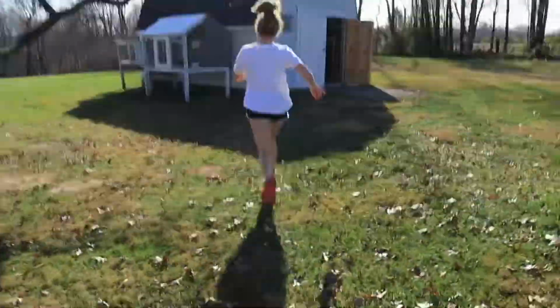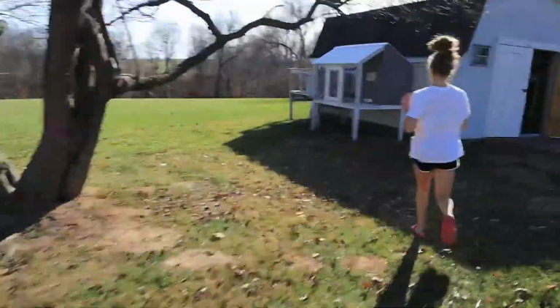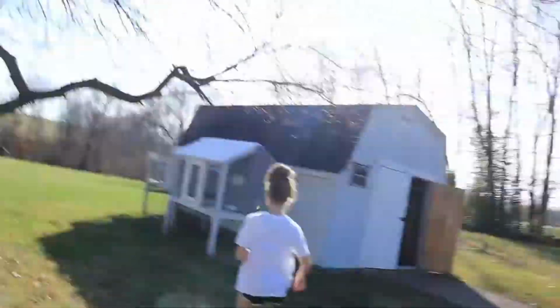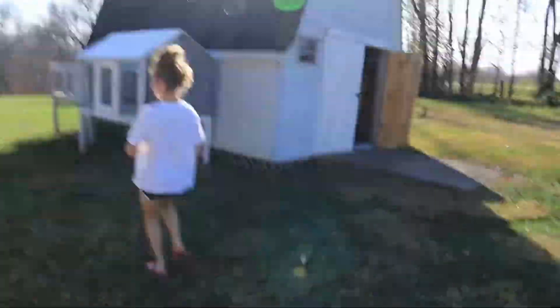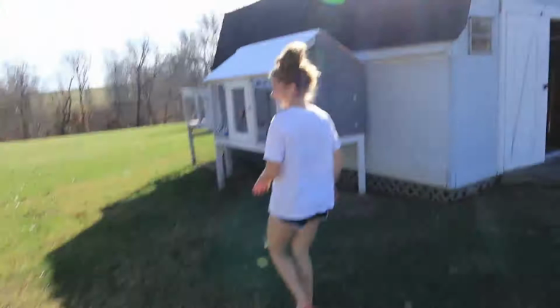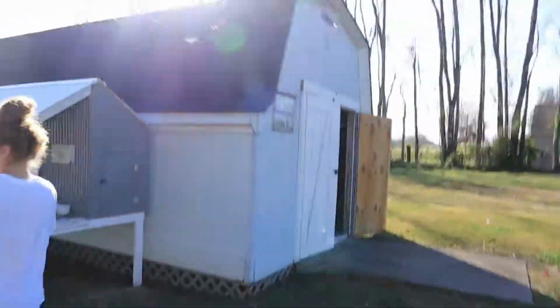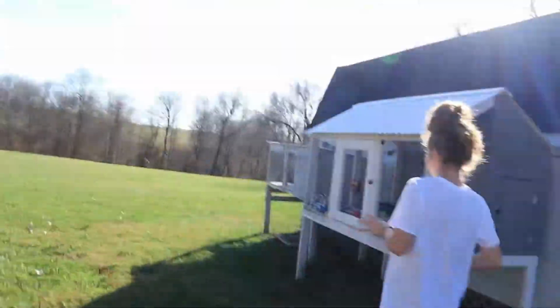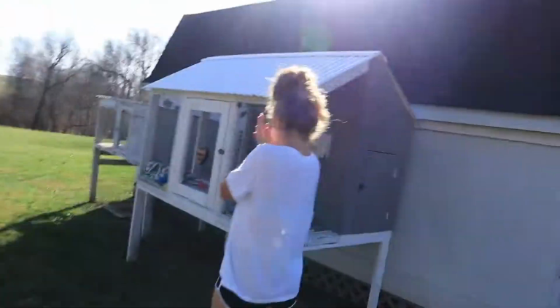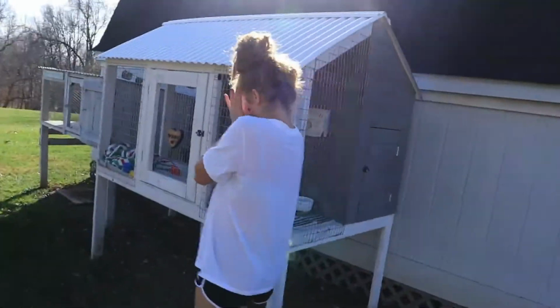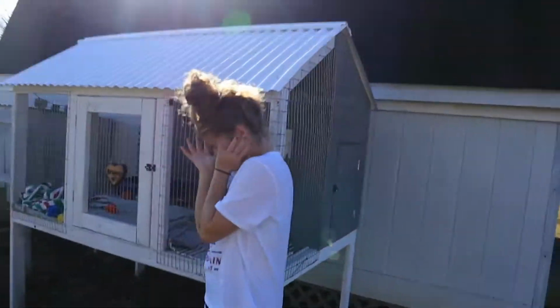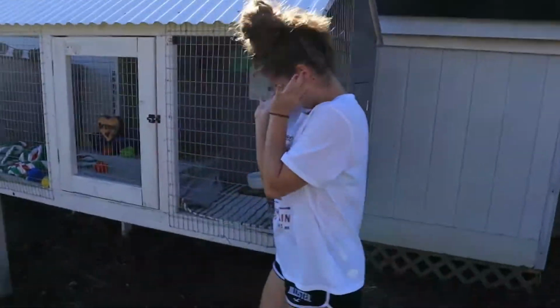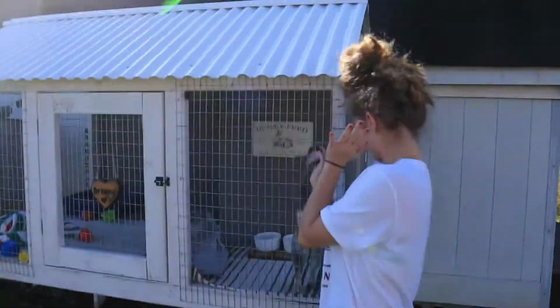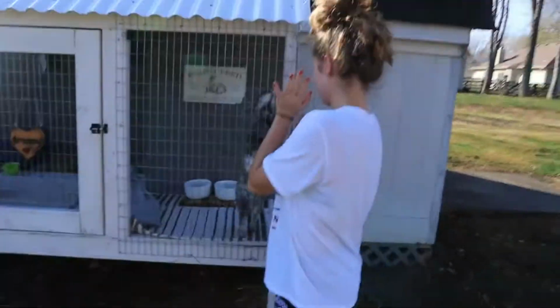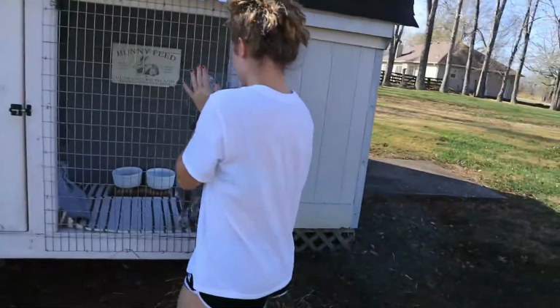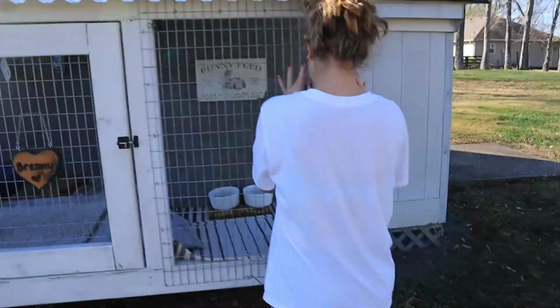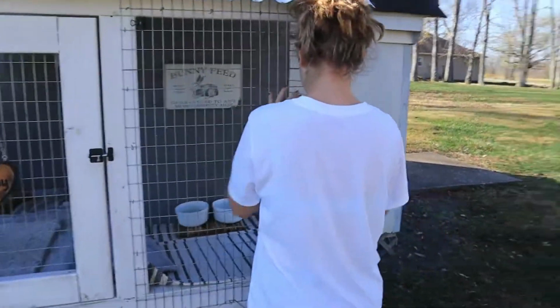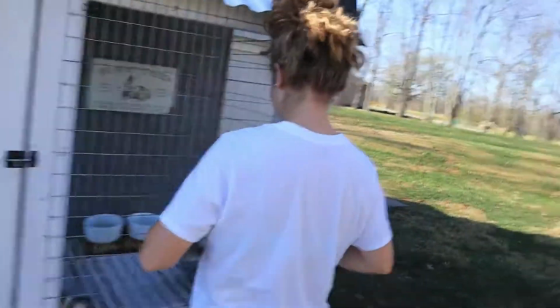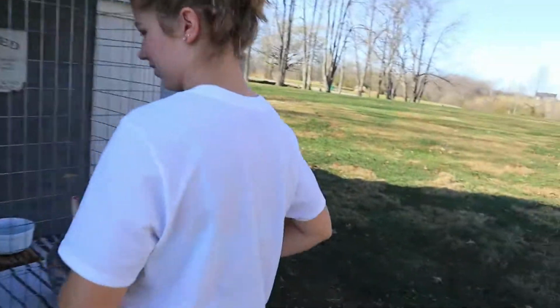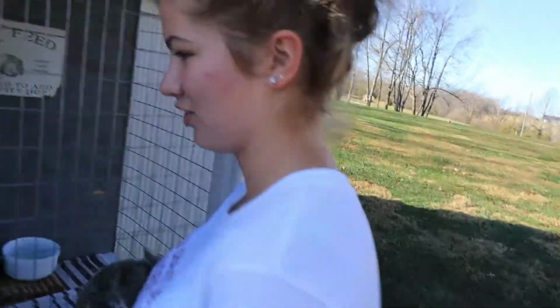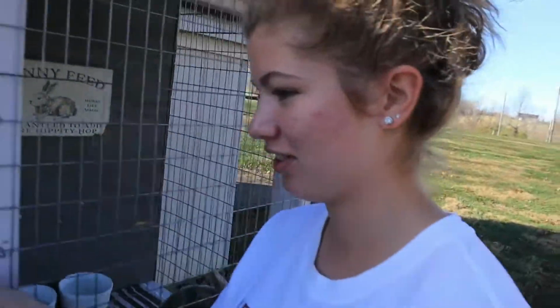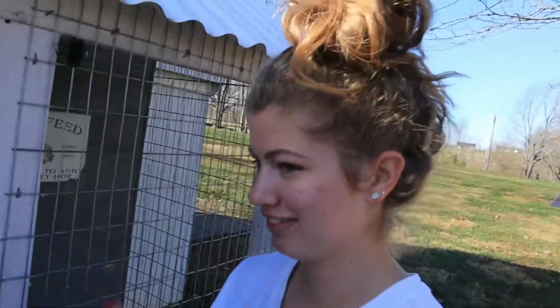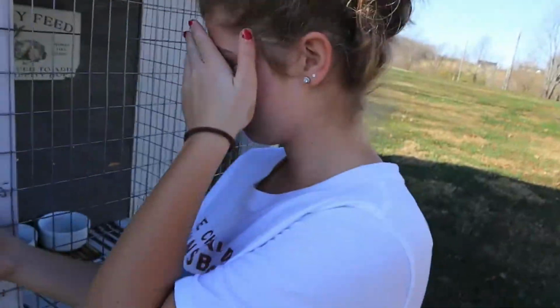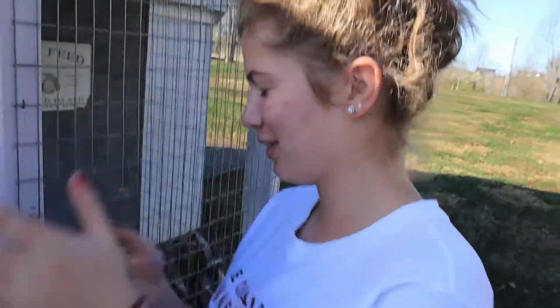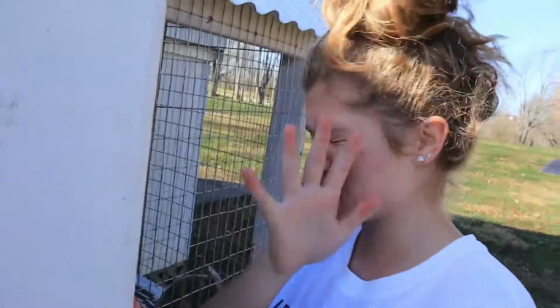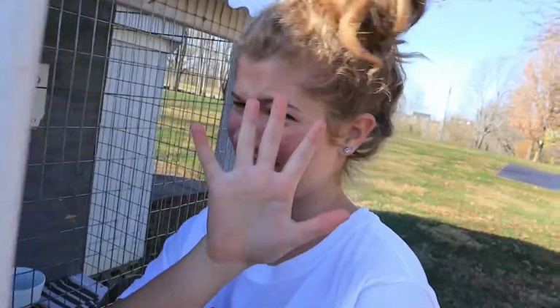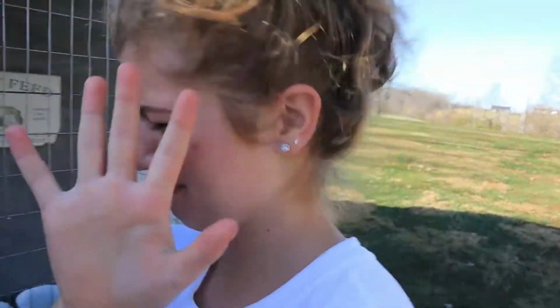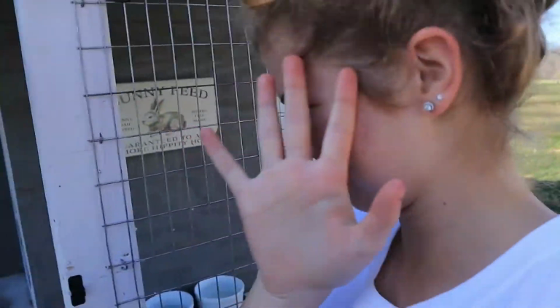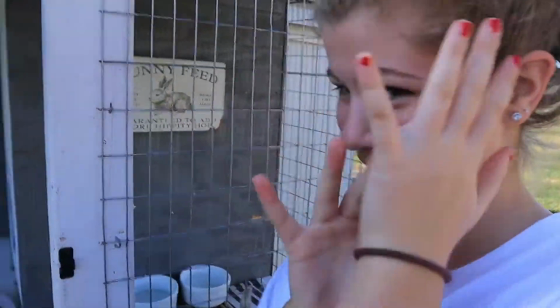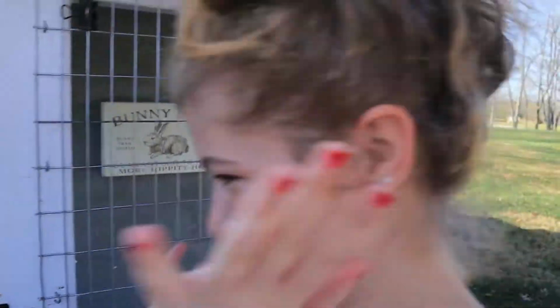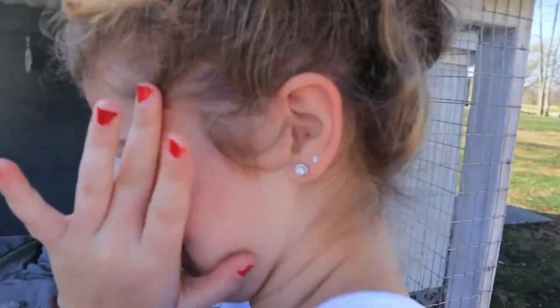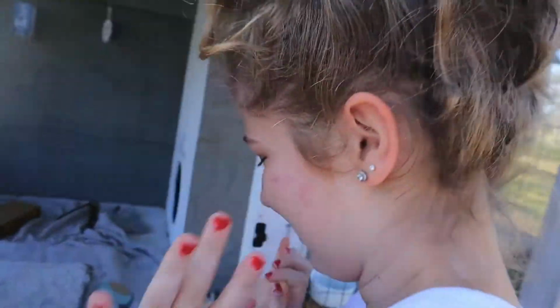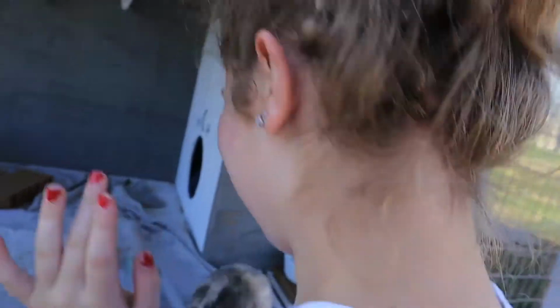I'm back here — it's supposed to film you. It's a paparazzi room. I will shield you. No pictures, please. Oh my gosh. Why do you leave your bunny outside?